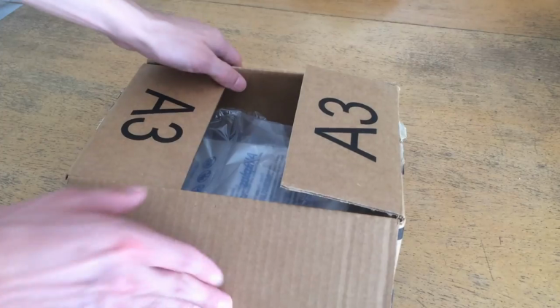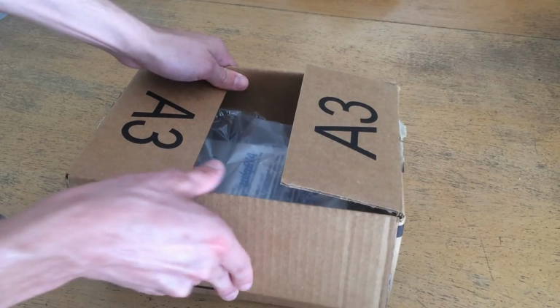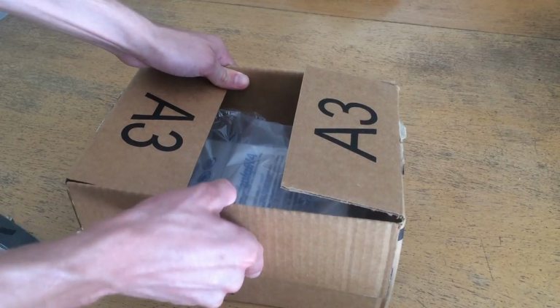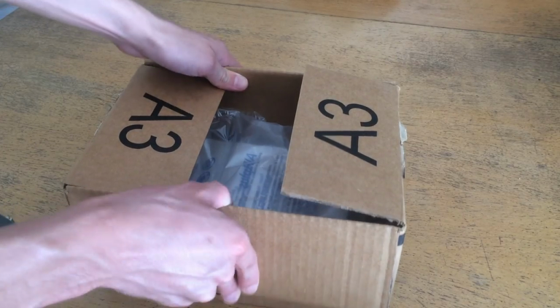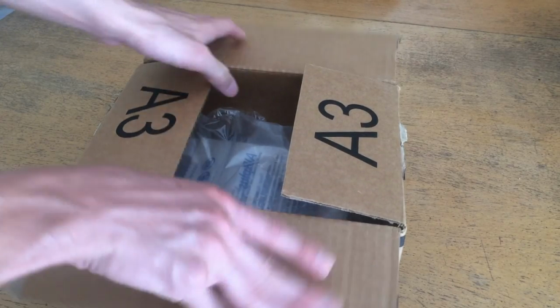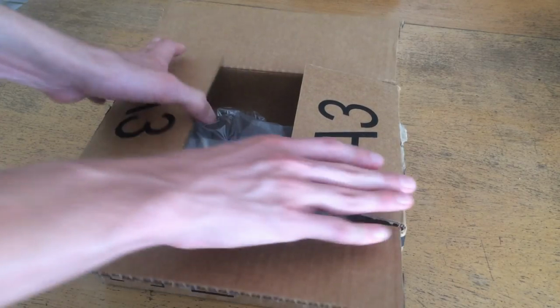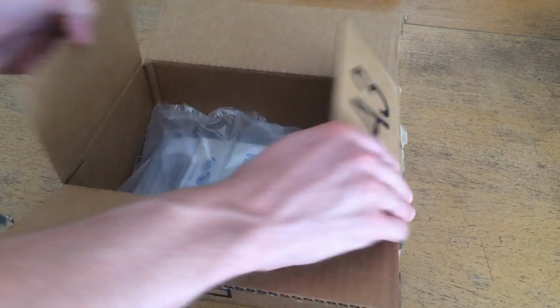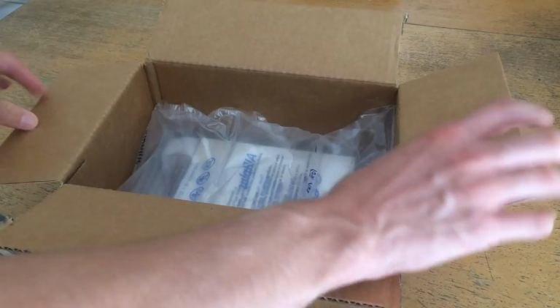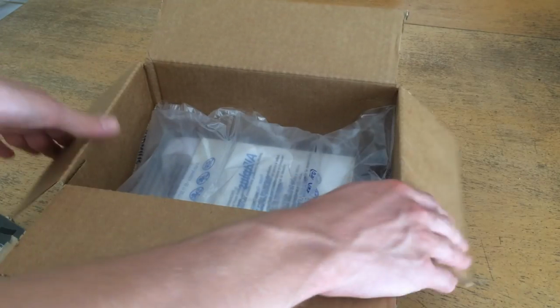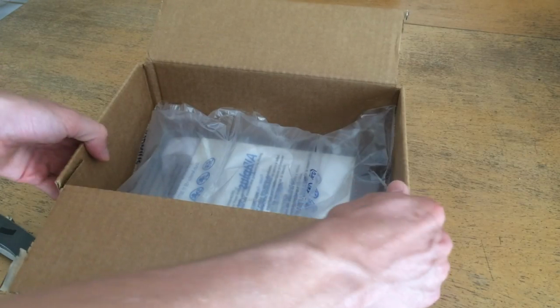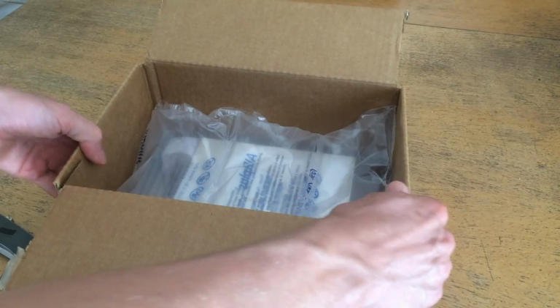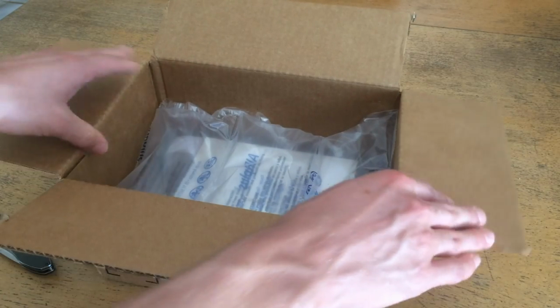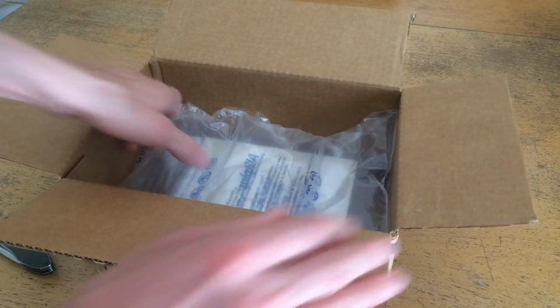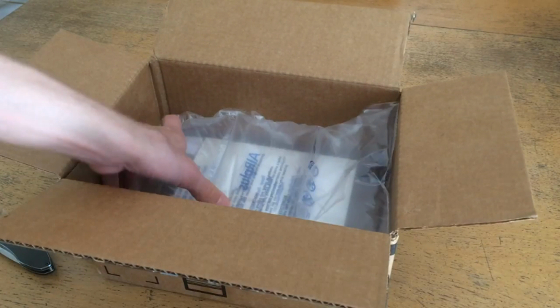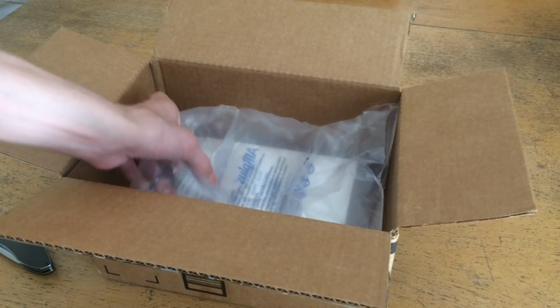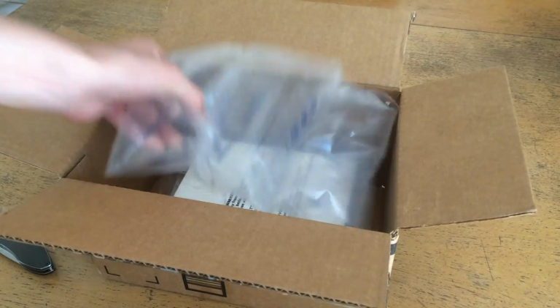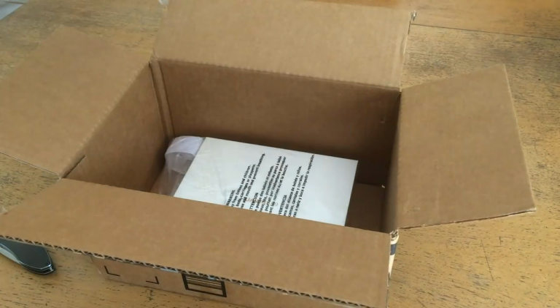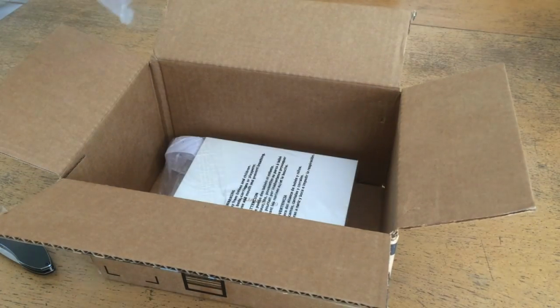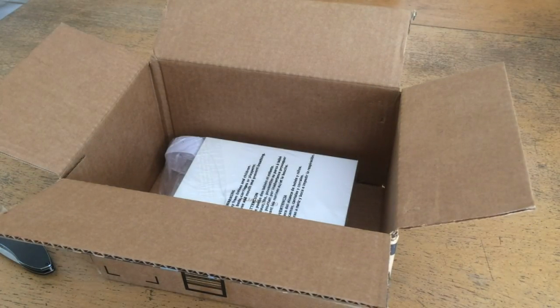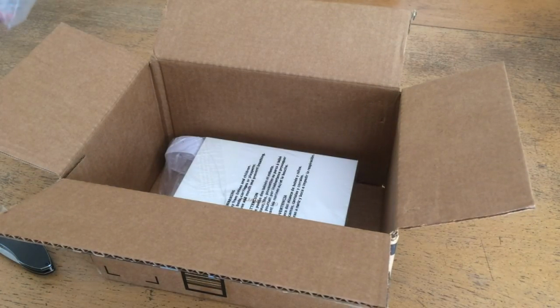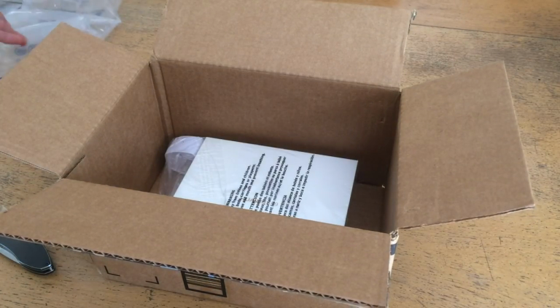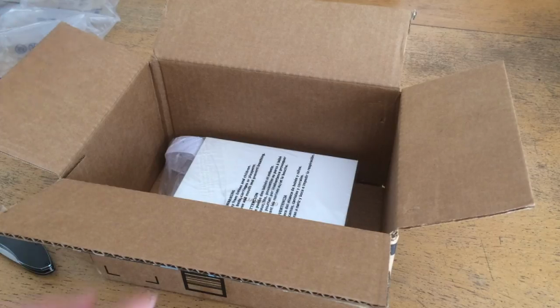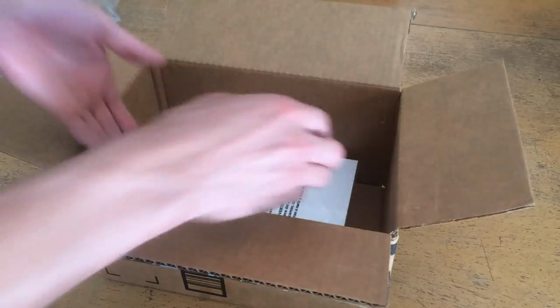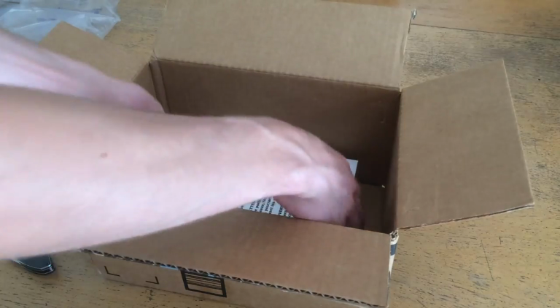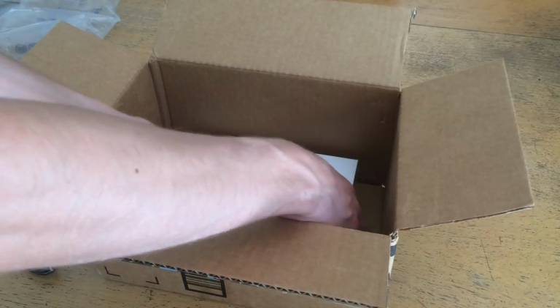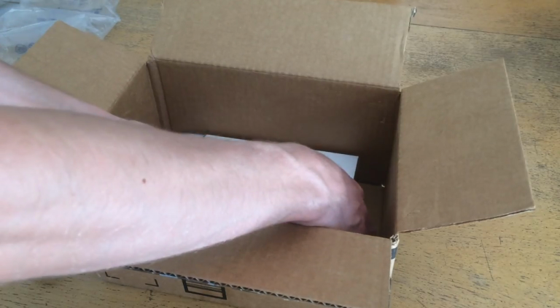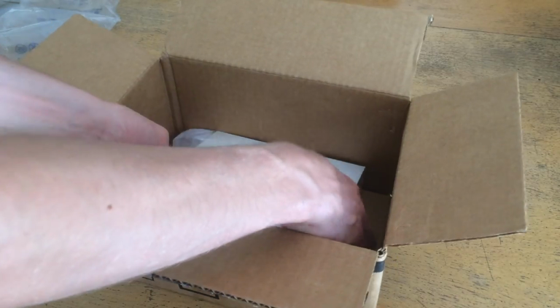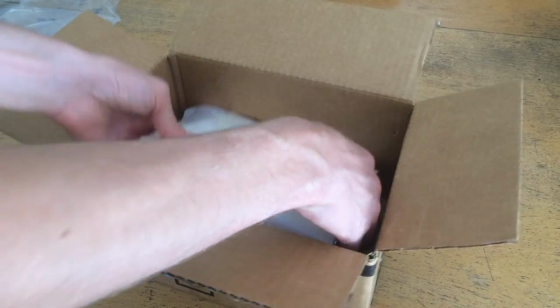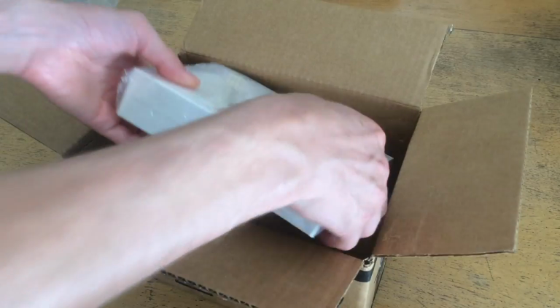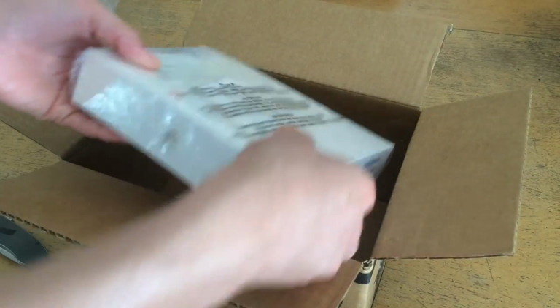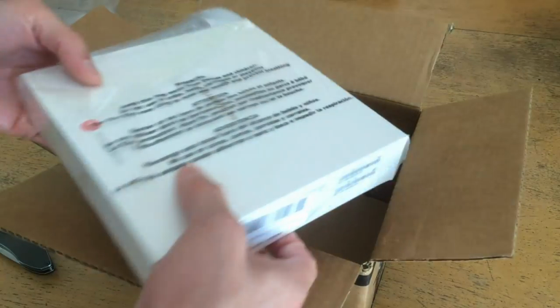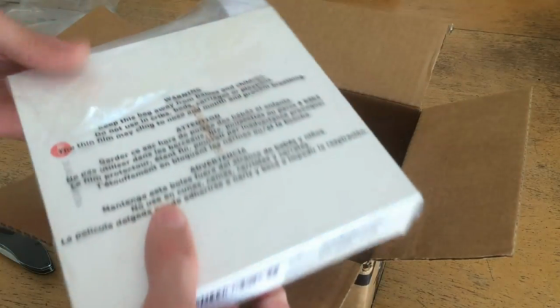So I'm going to begin the unboxing by peeling back the Amazon box and taking out the air packs. And this is what we have inside.